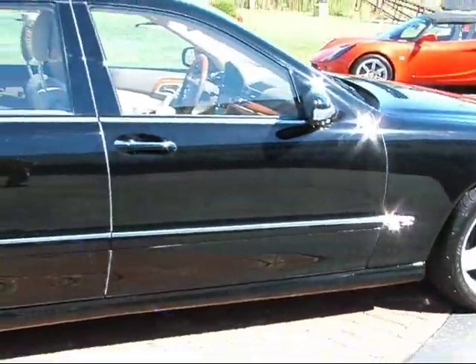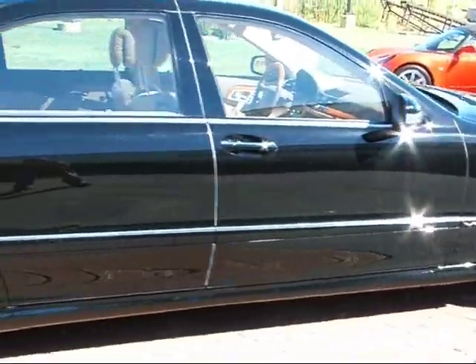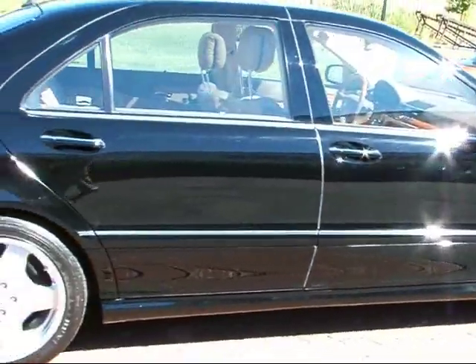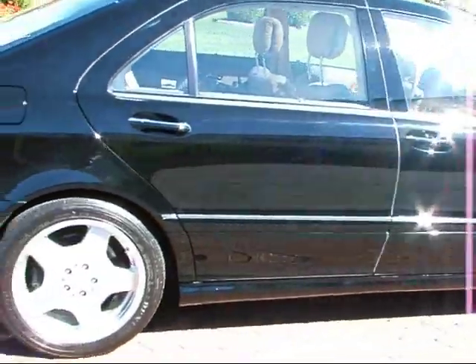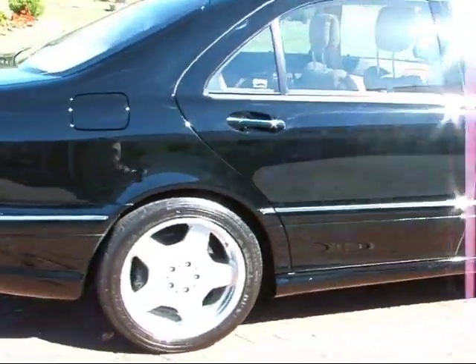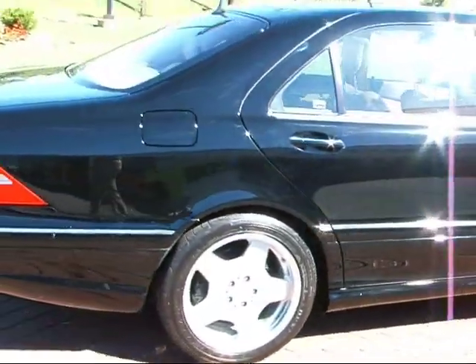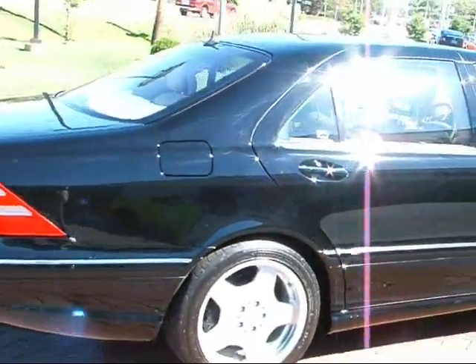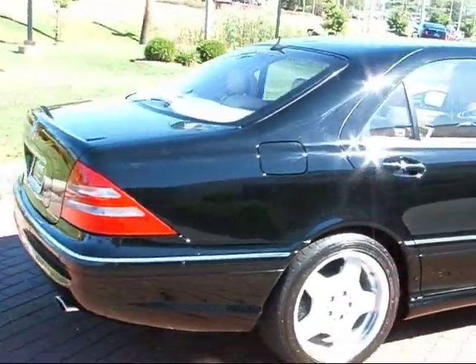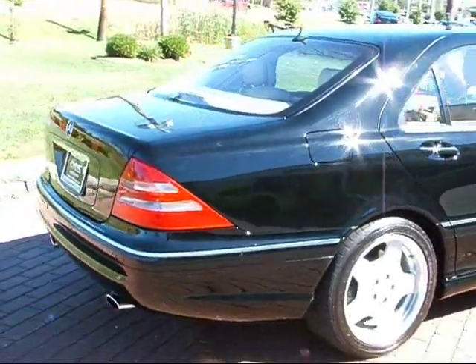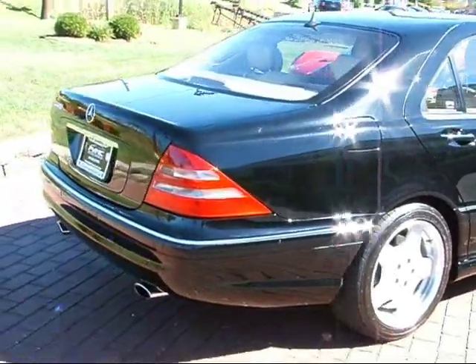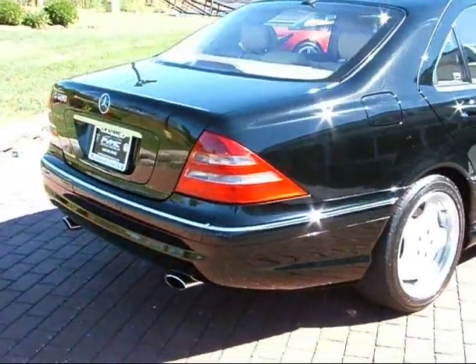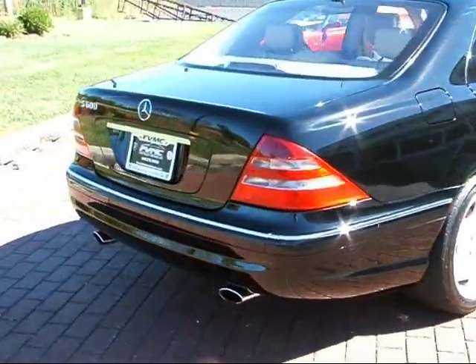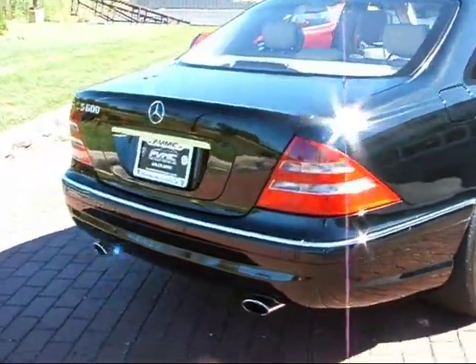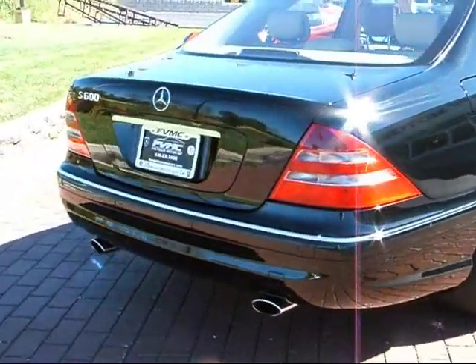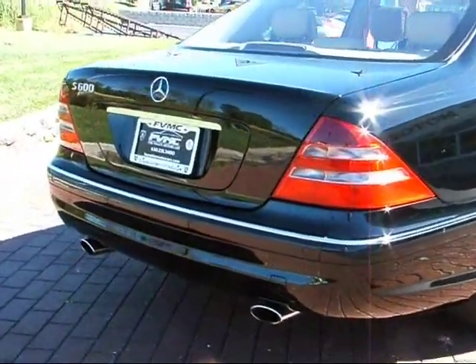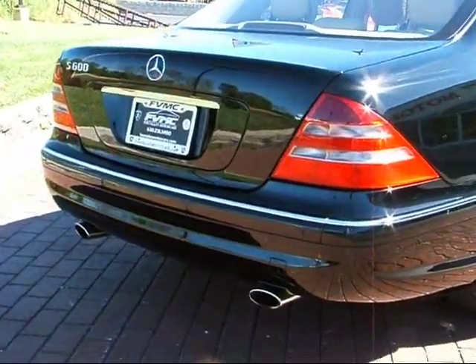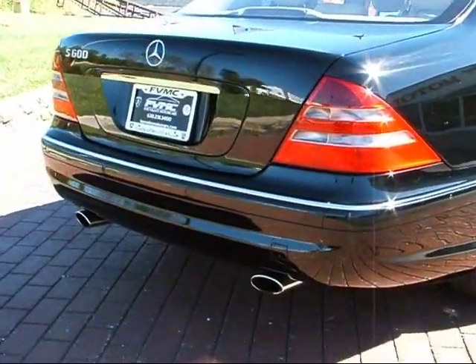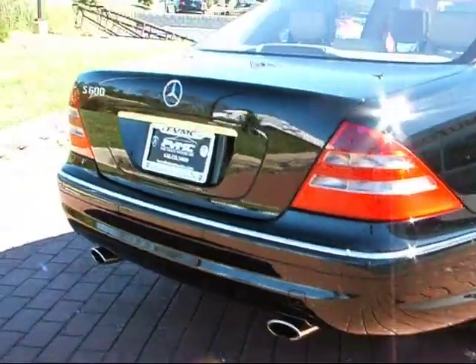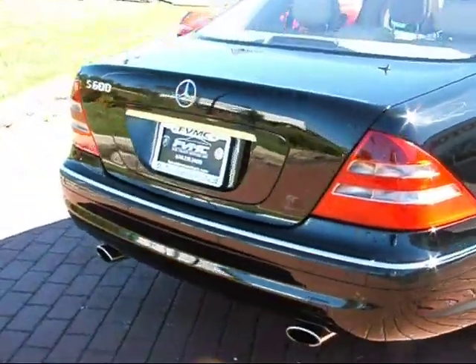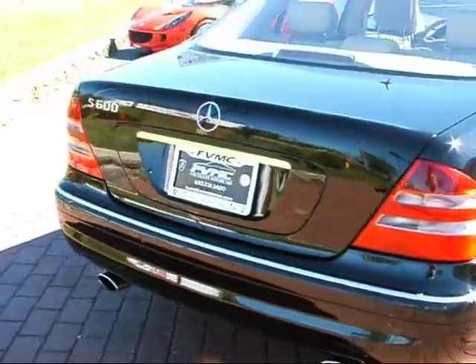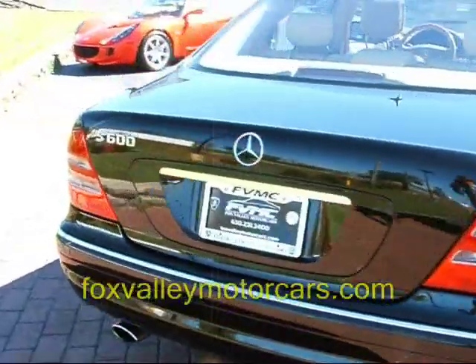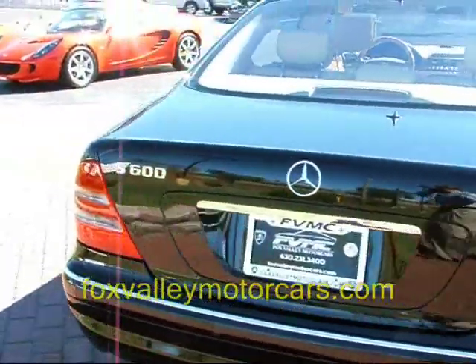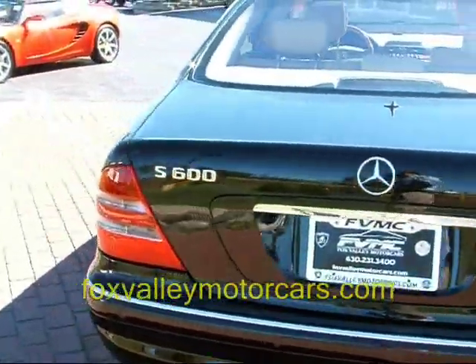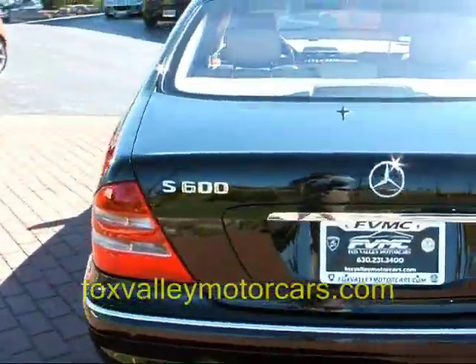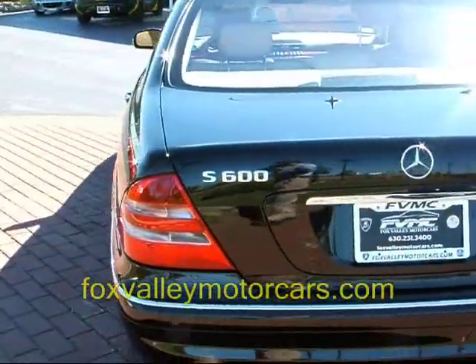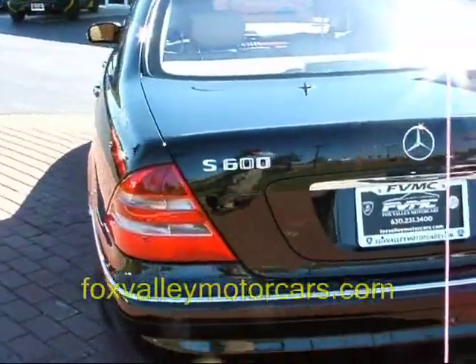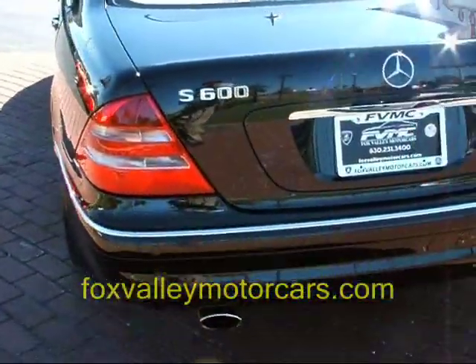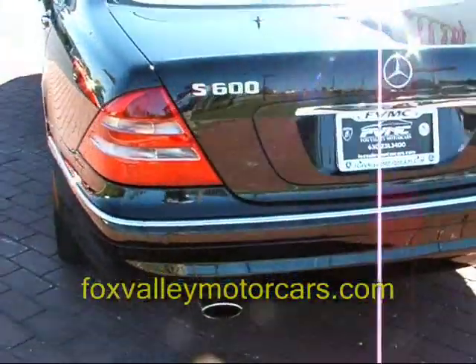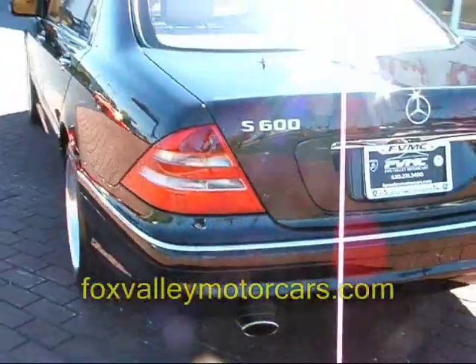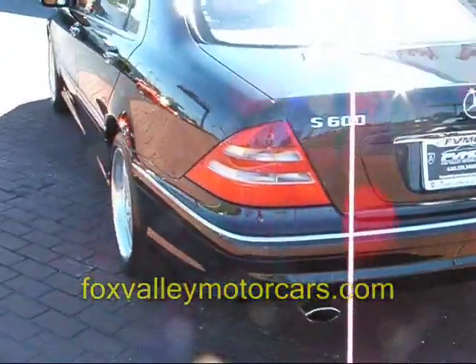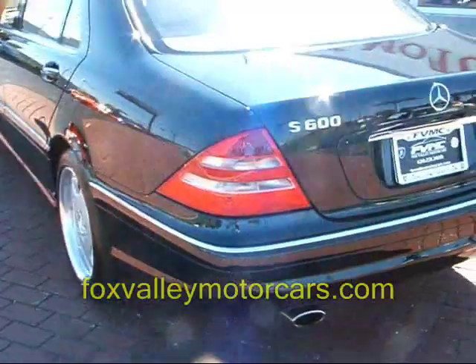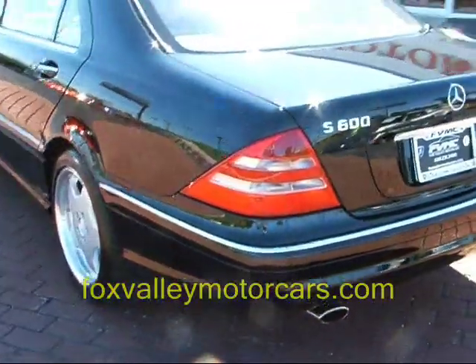This car has only 10,000 miles on it. On the exterior you can see it has front and rear Parktronic sensors, dual exhaust which notates the S600 model. It does have a power trunk closer. The car is in phenomenal condition overall.